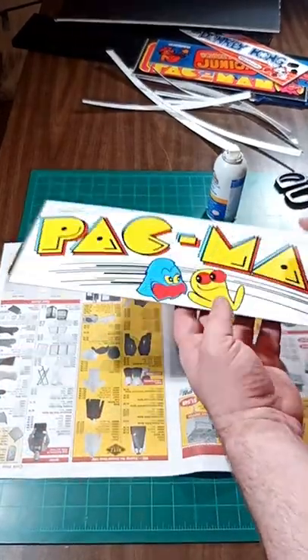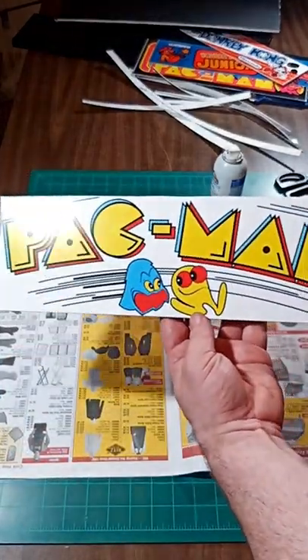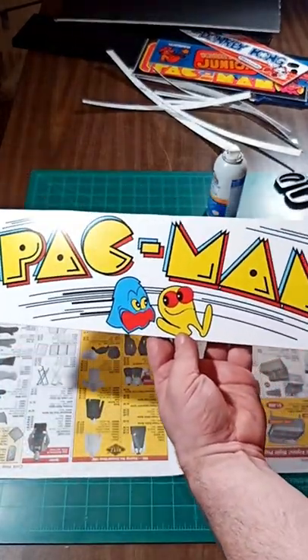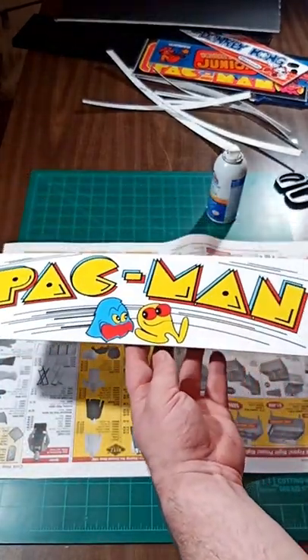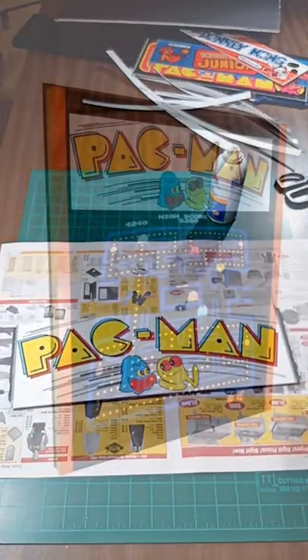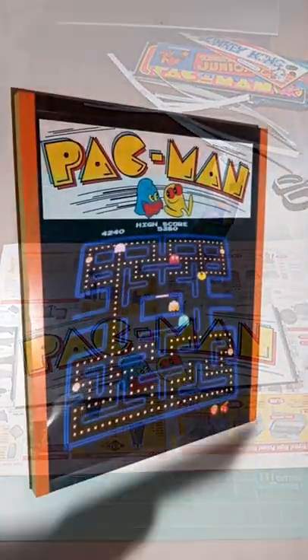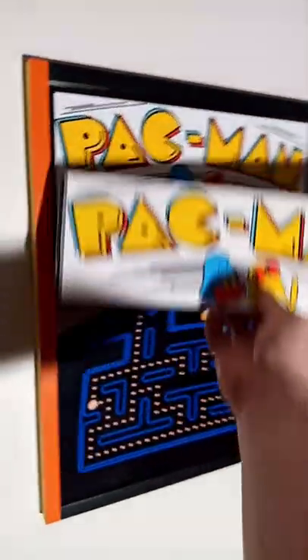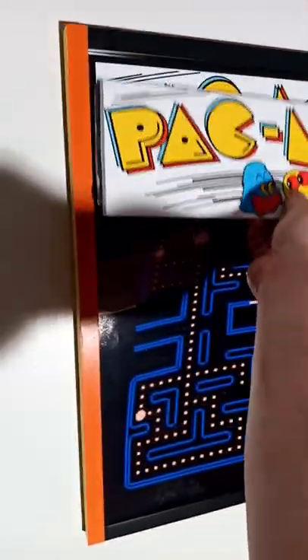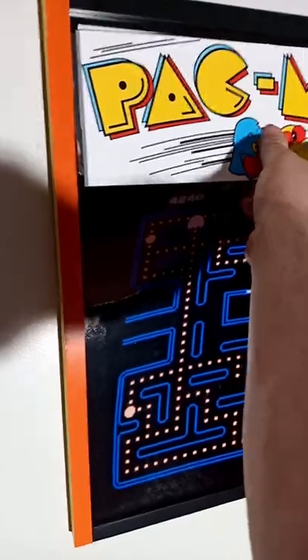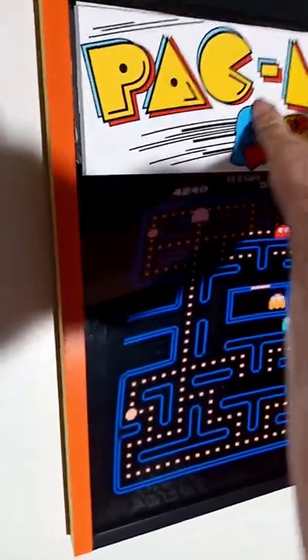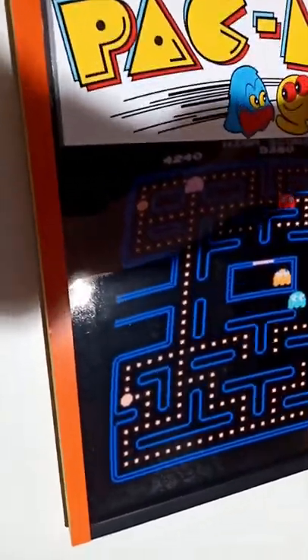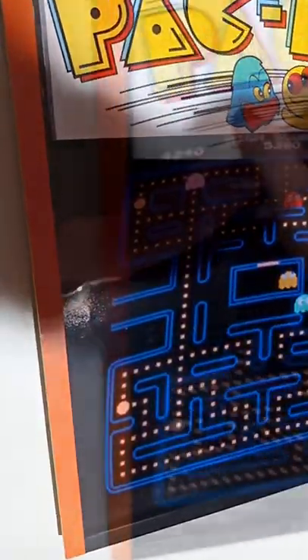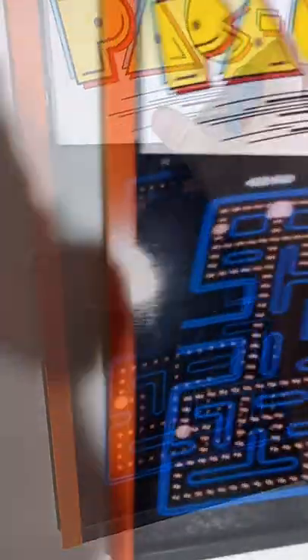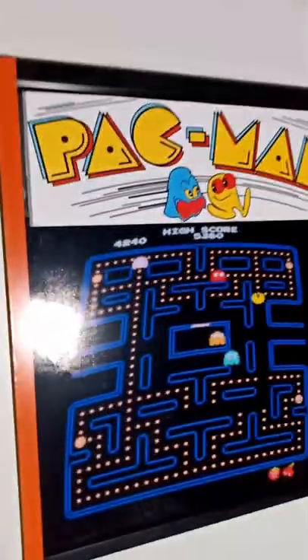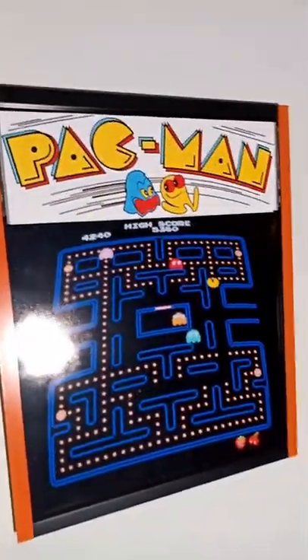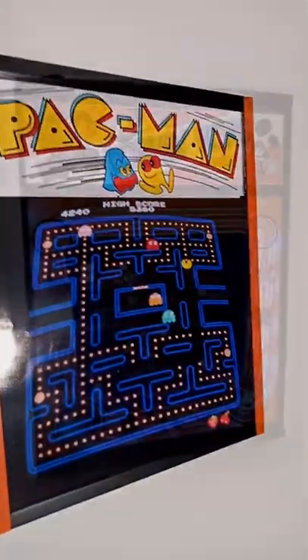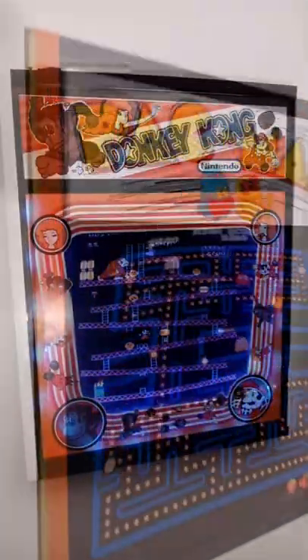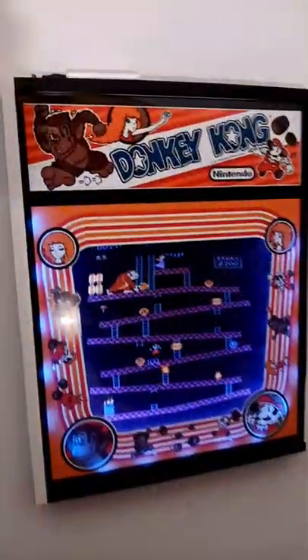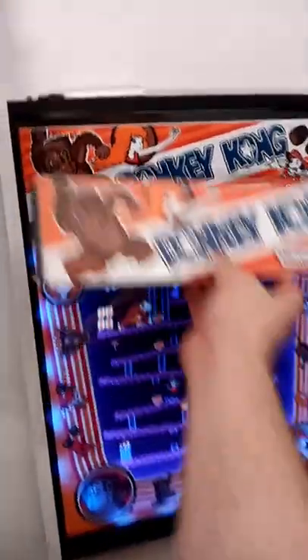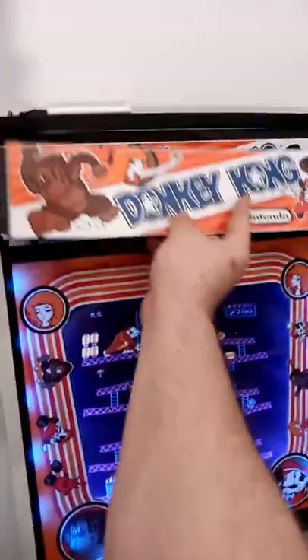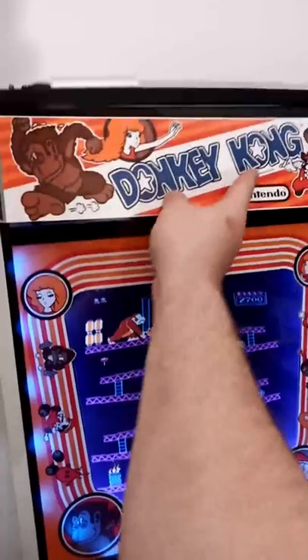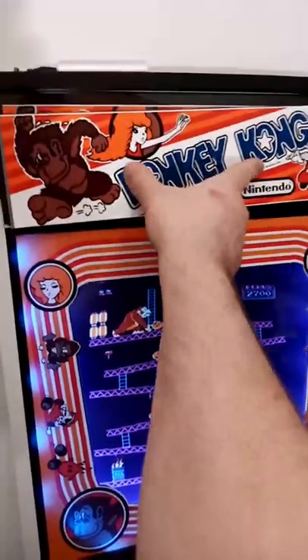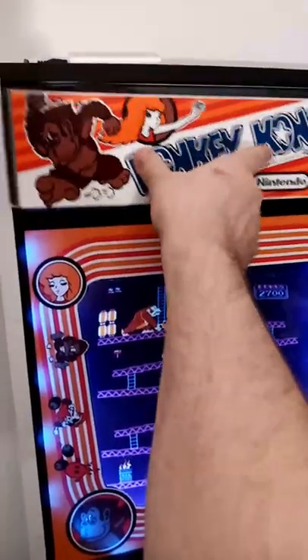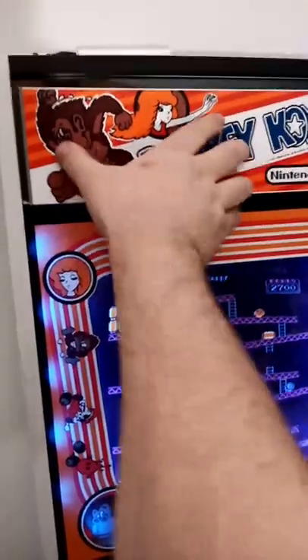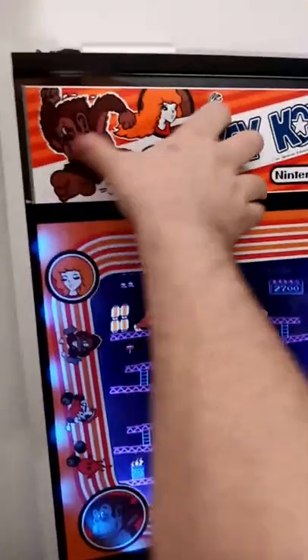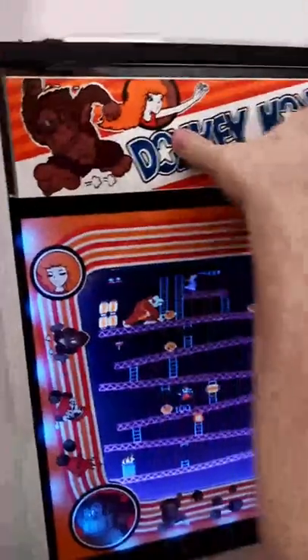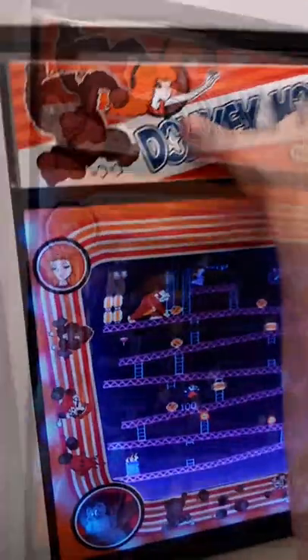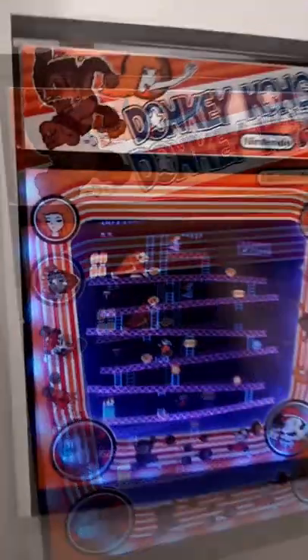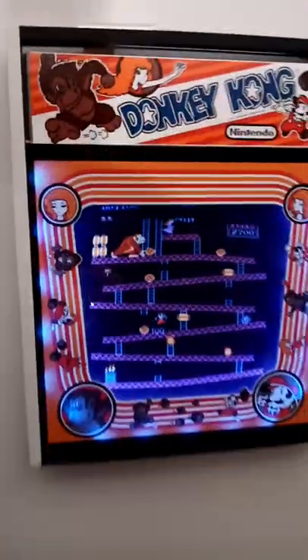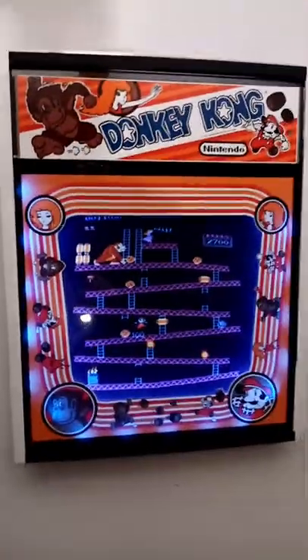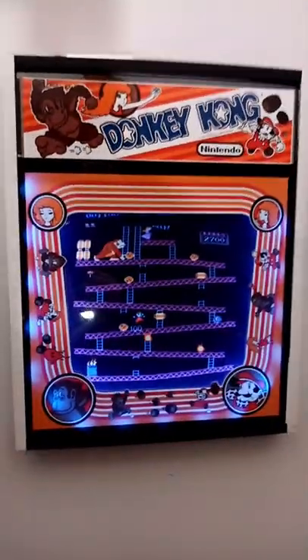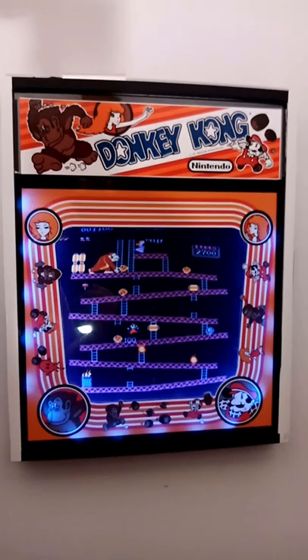And what purpose do these now serve? Well, I've sized them to fit perfectly over the arcade frames I showed you how to make in the past. With this final touch, the marquee art now sits ahead of the poster, giving it a subtle 3D effect and reminding me even more of the original cabinets.